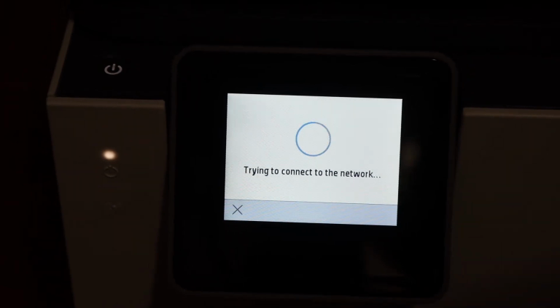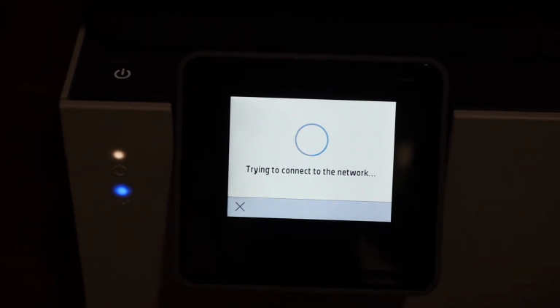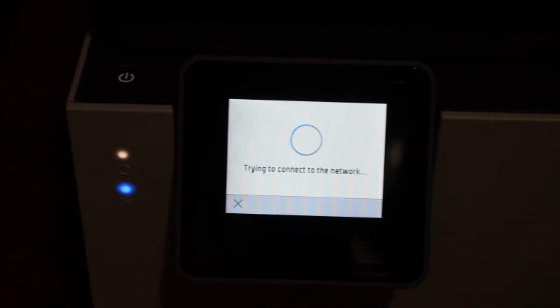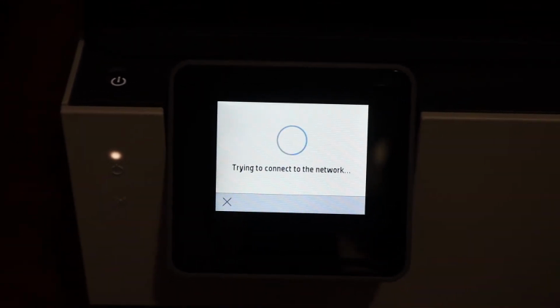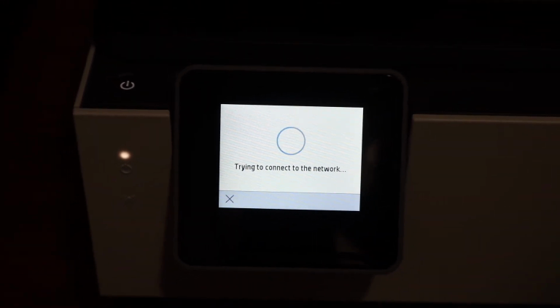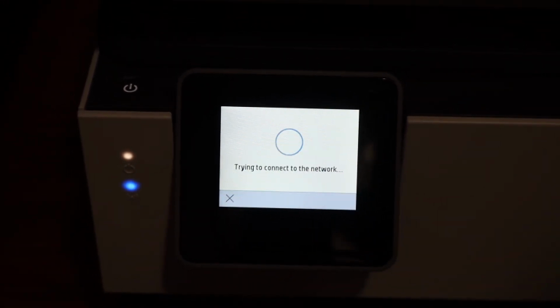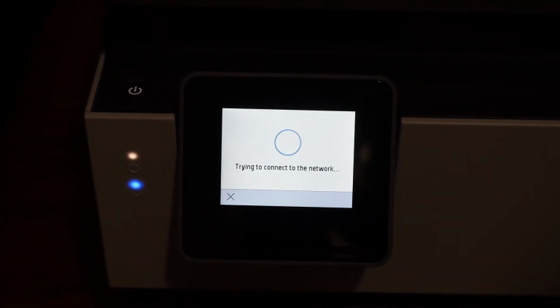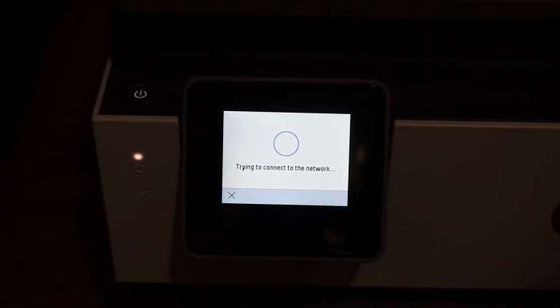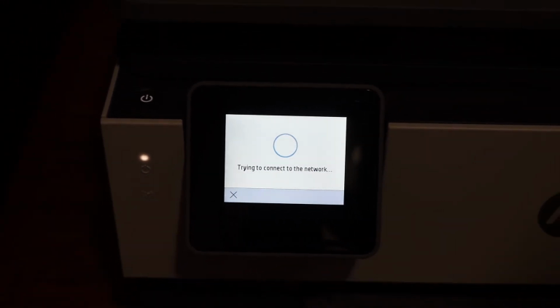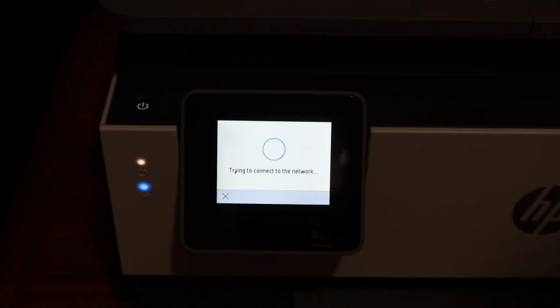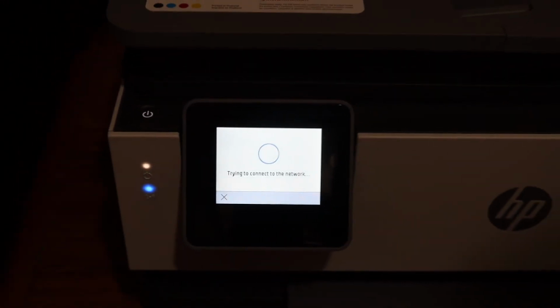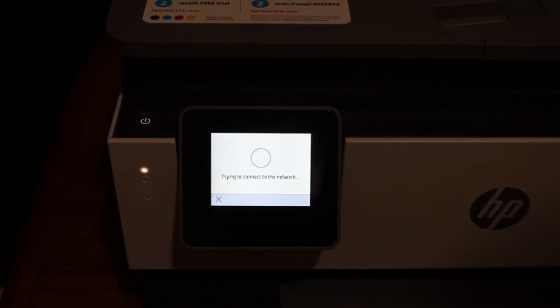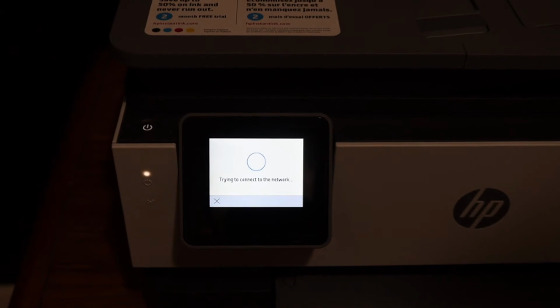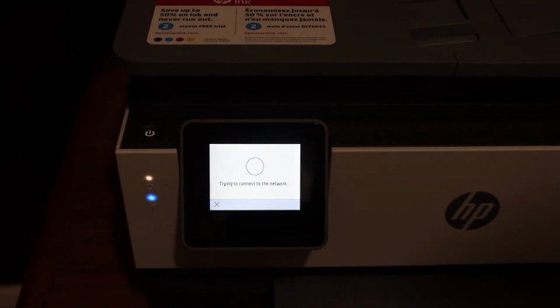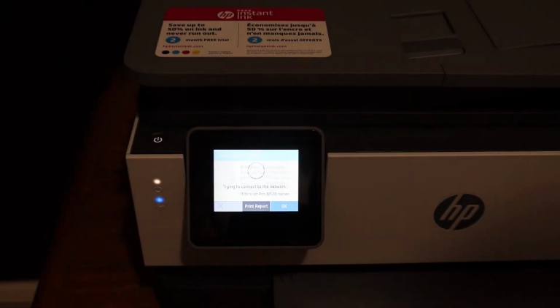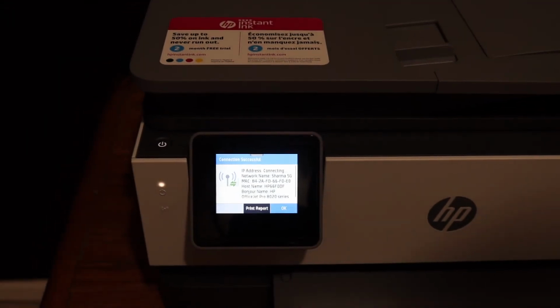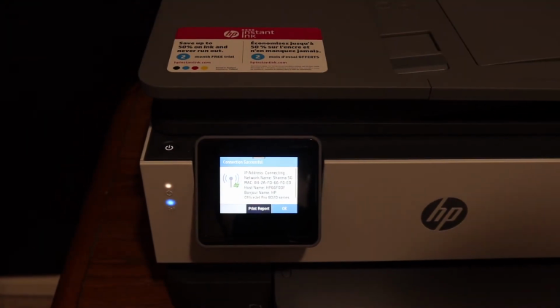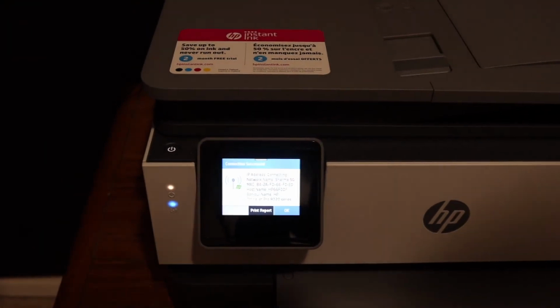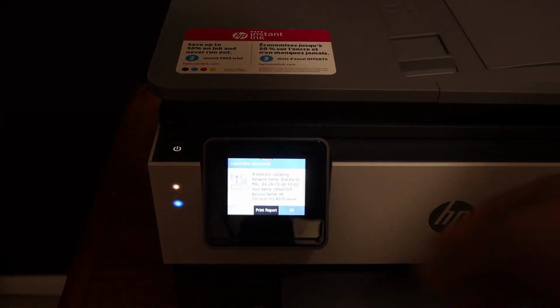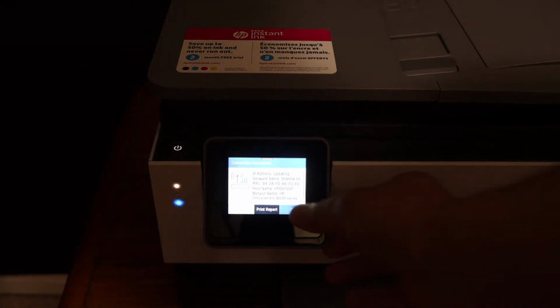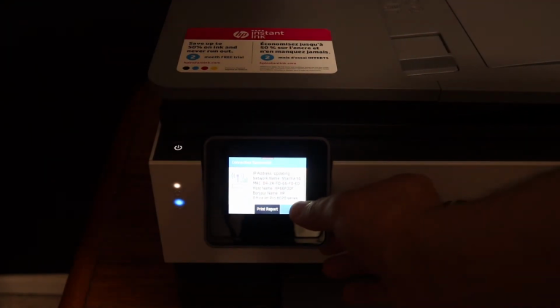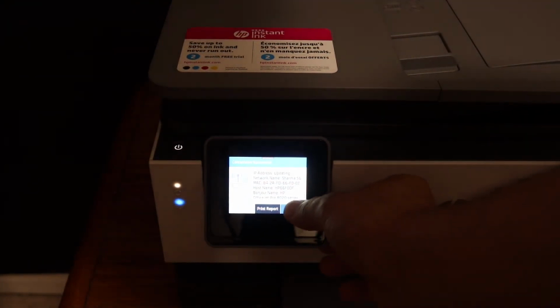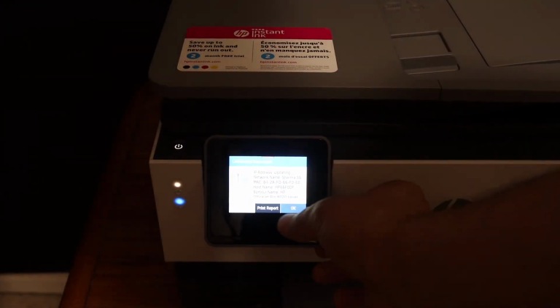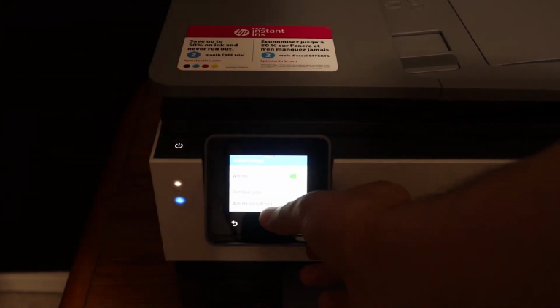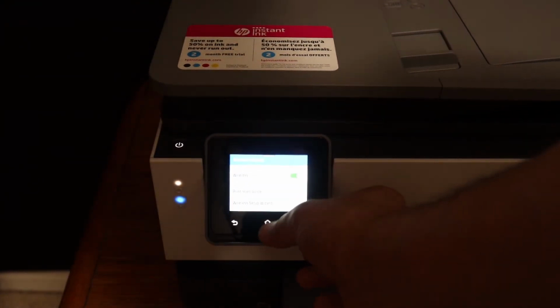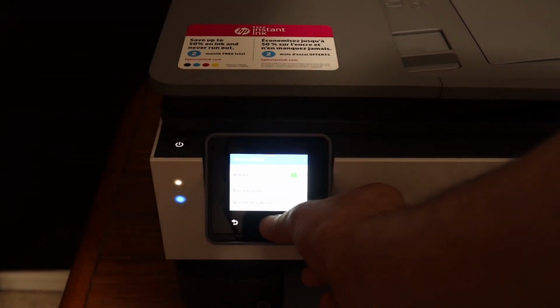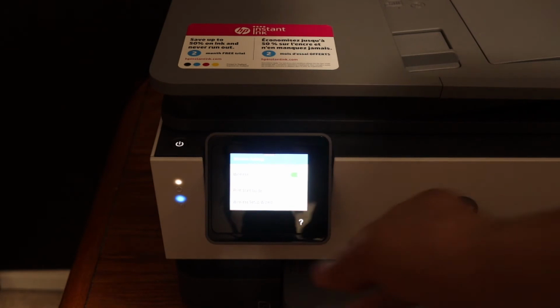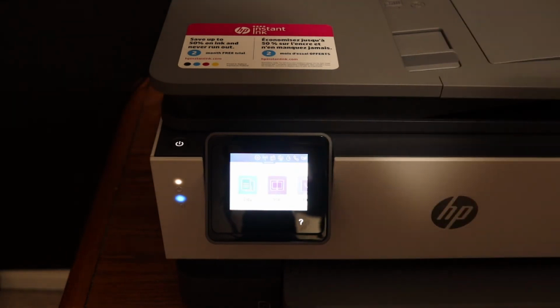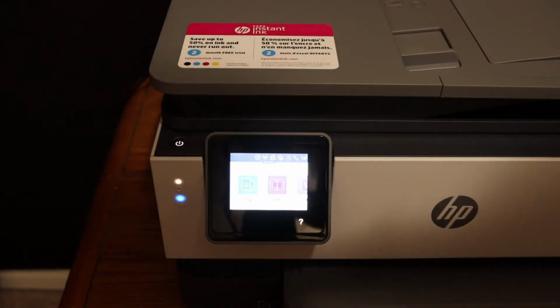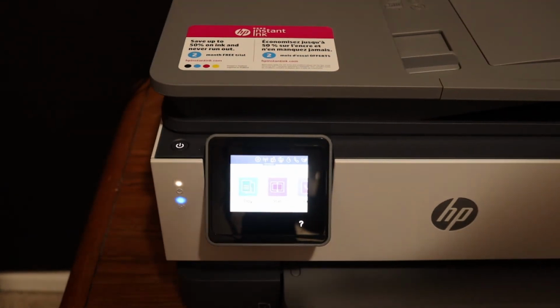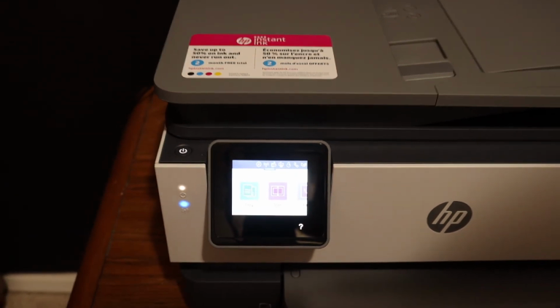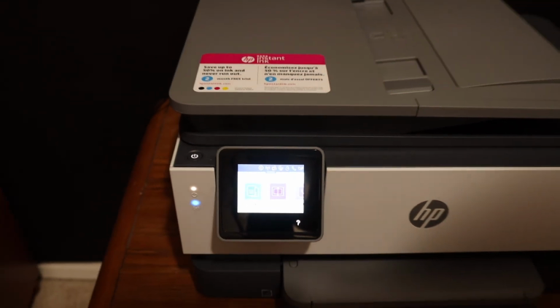The blue light will flash for some time and then it will stay on, which means your printer is connected to the Wi-Fi. You will also get a confirmation on the display panel — click OK and then click the Home button.